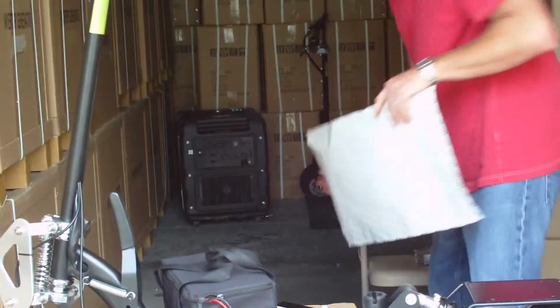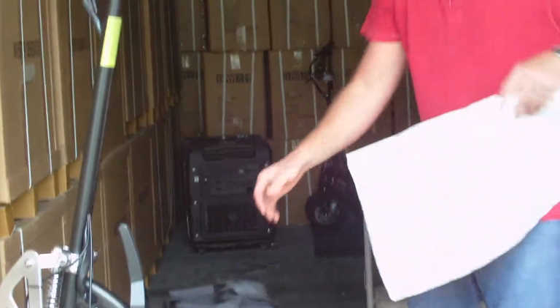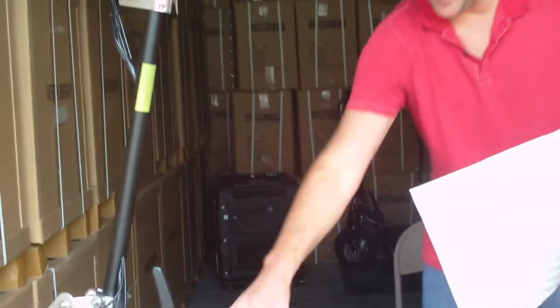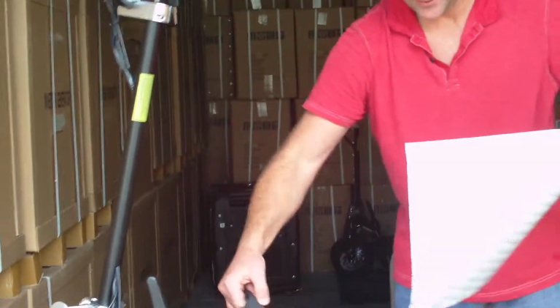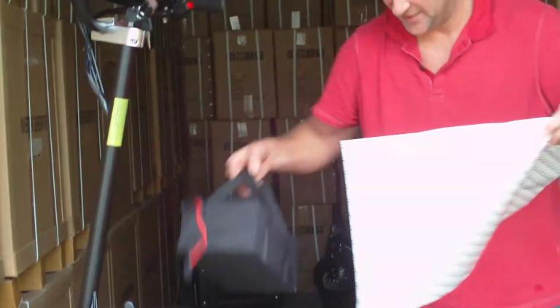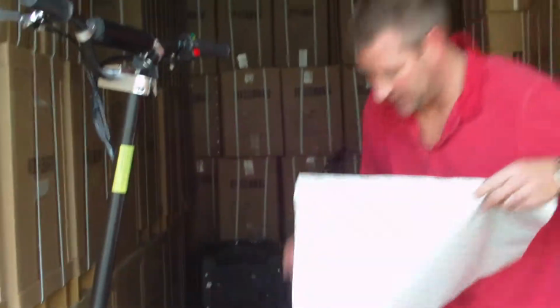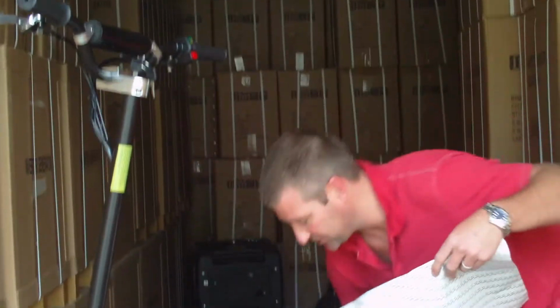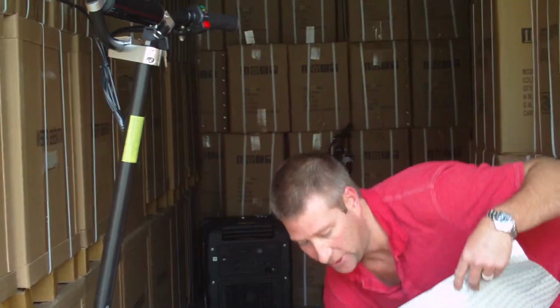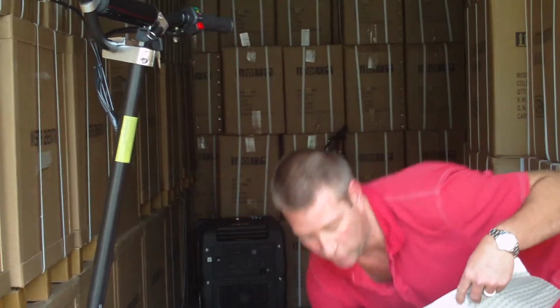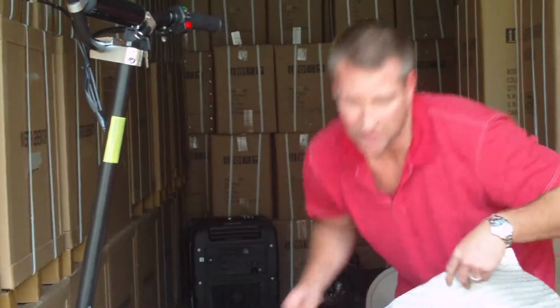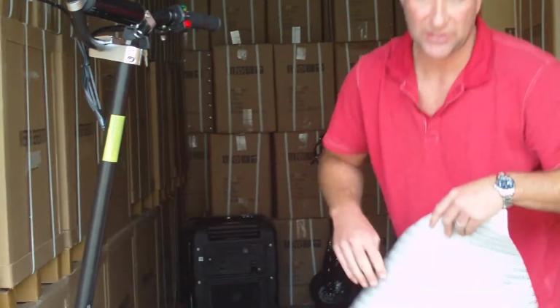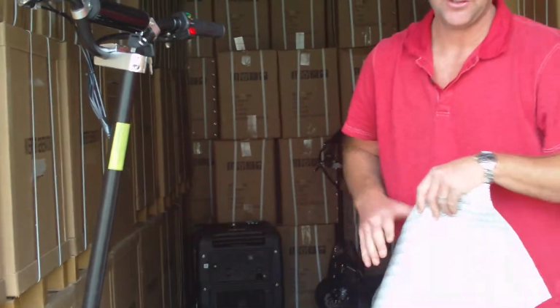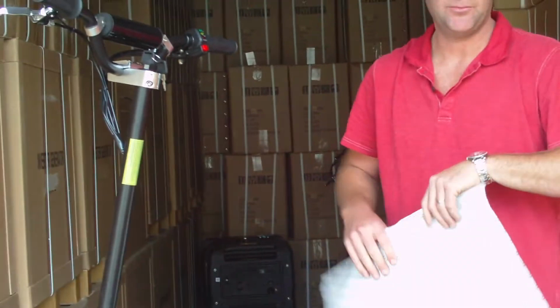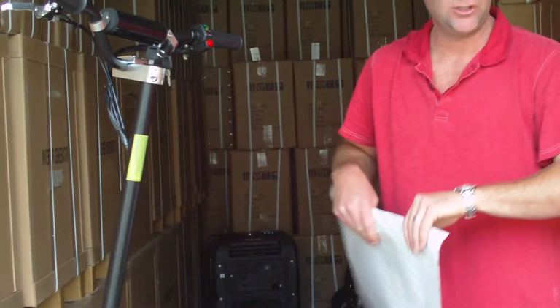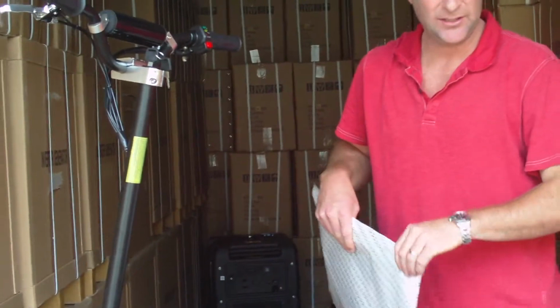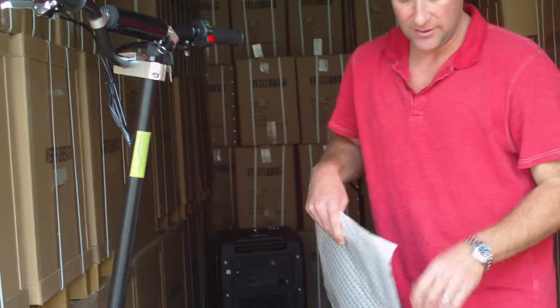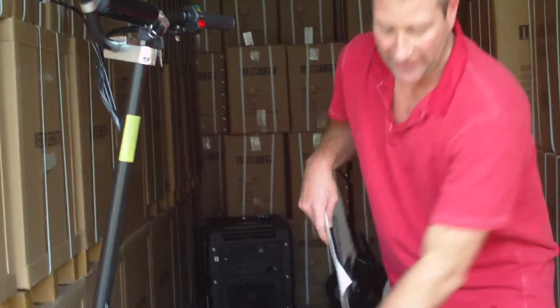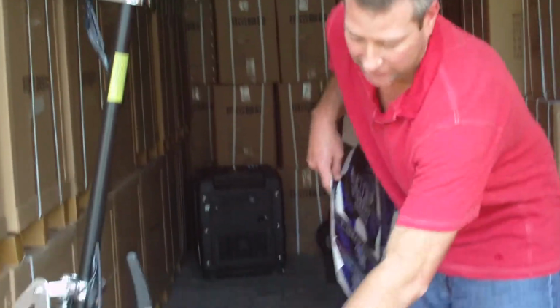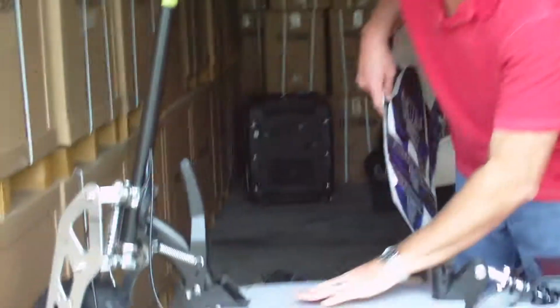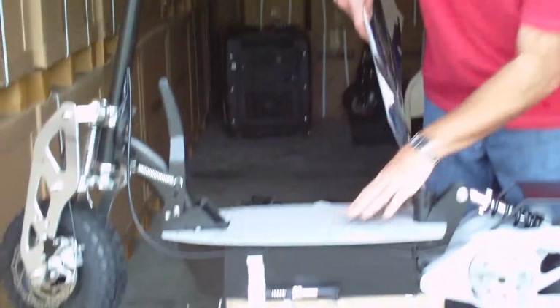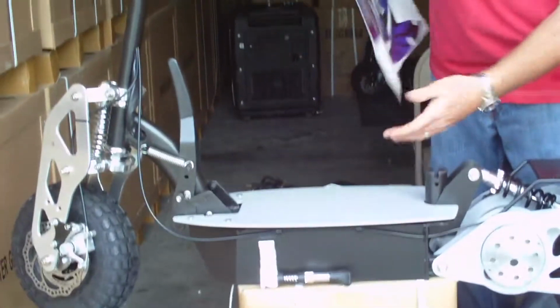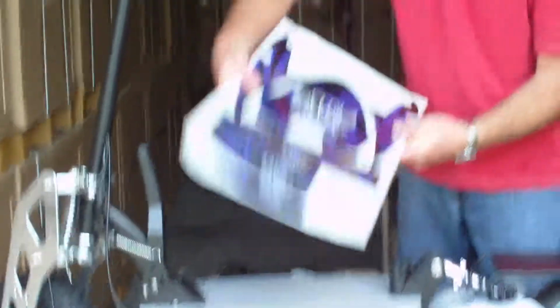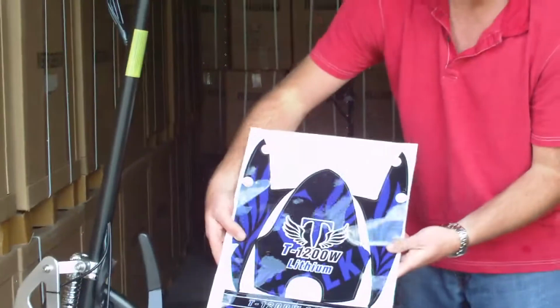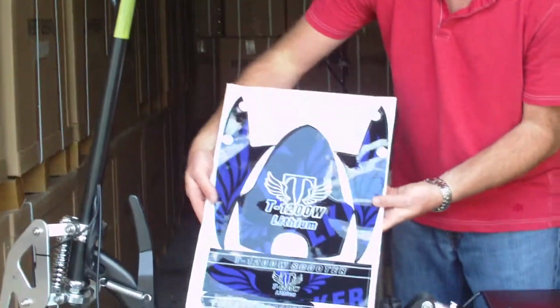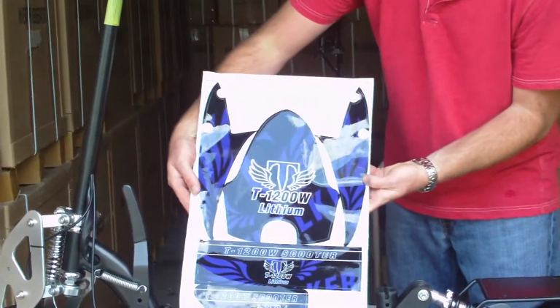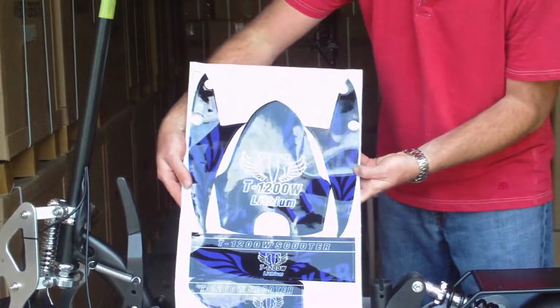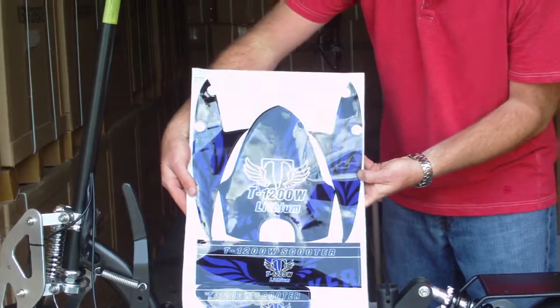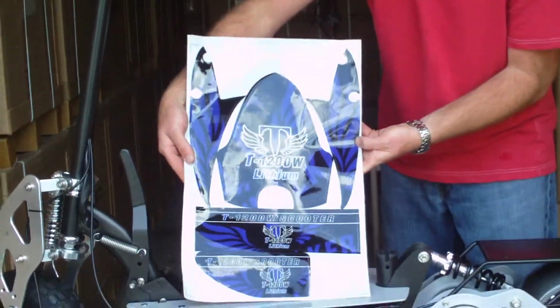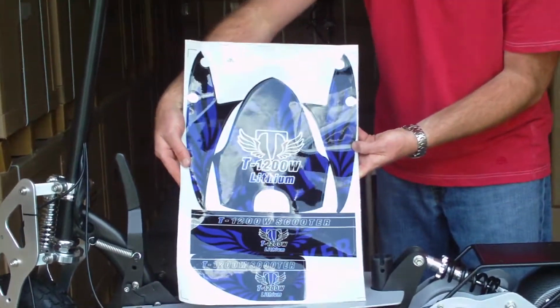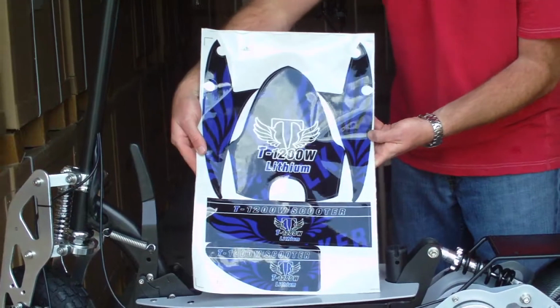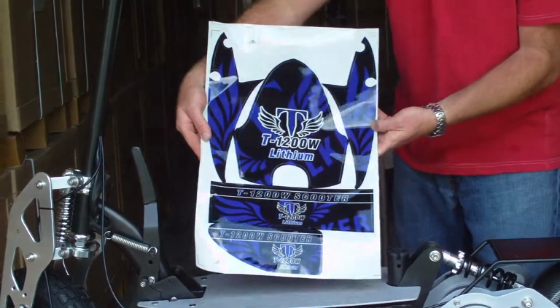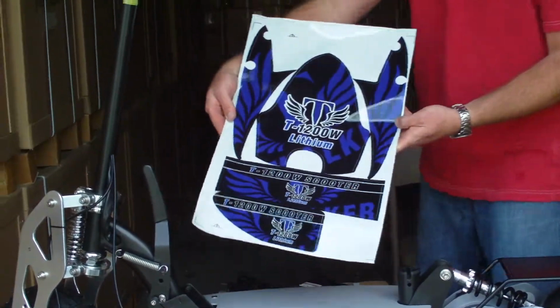The lithium comes with a set of decal stickers that will not come pre-applied on your scooter. You may leave it with a slick chrome look, or you may use your lithium stickers on your scooter.